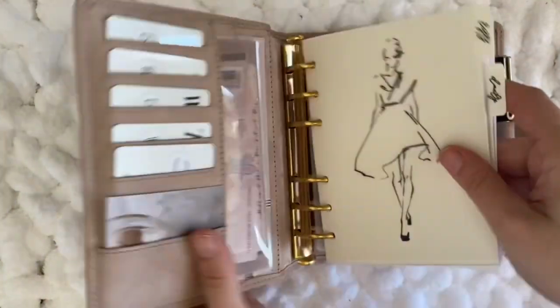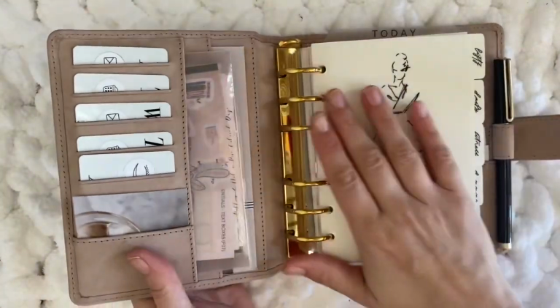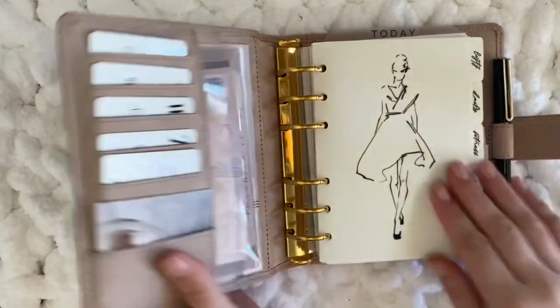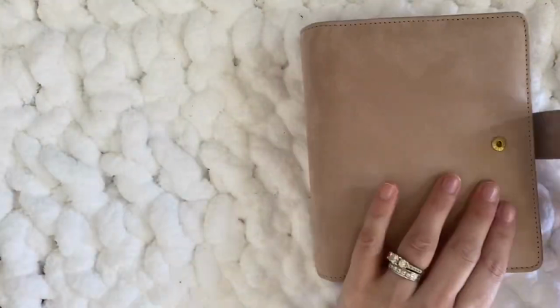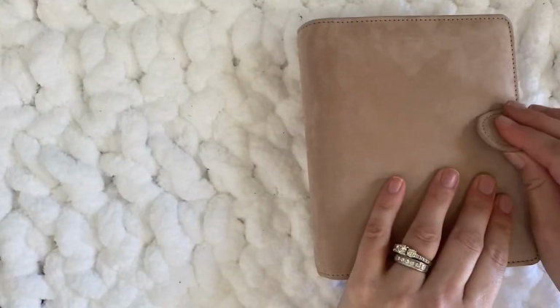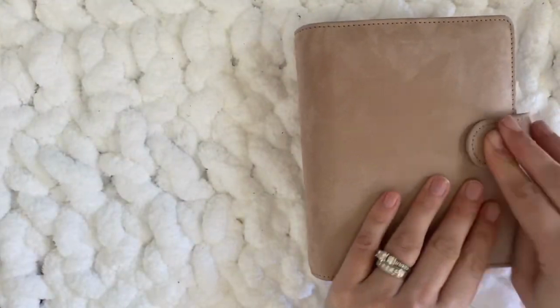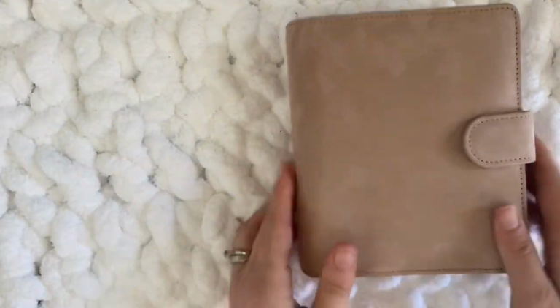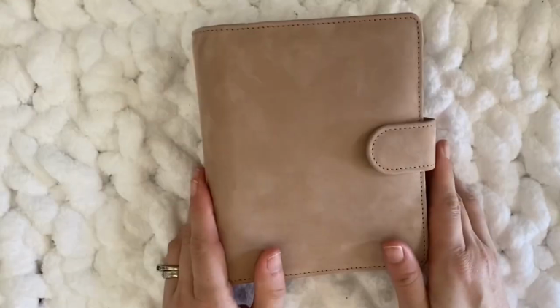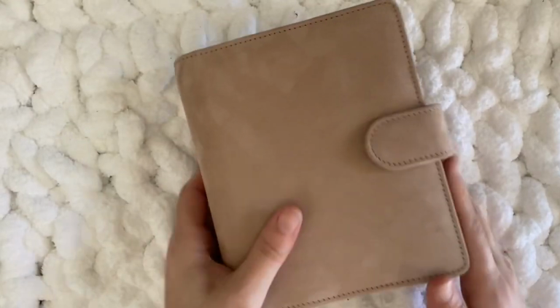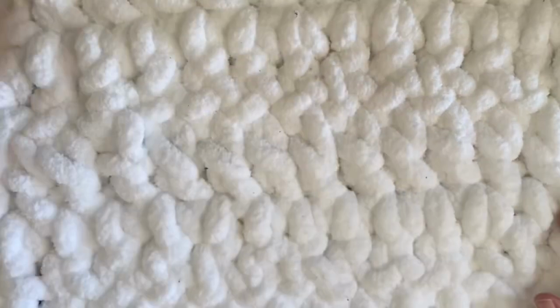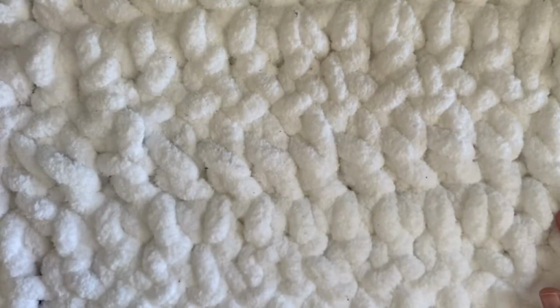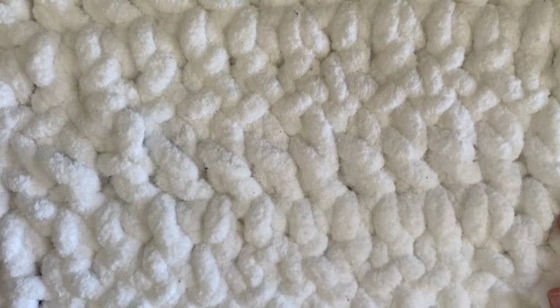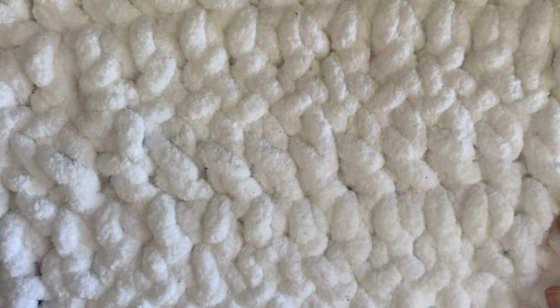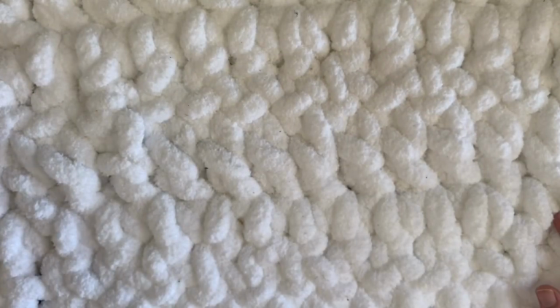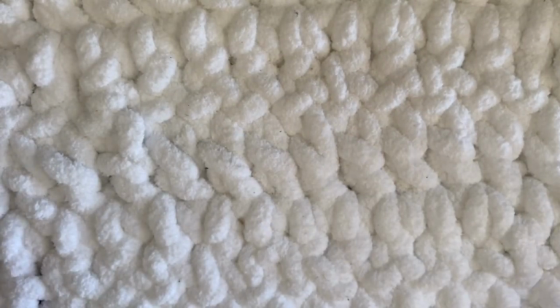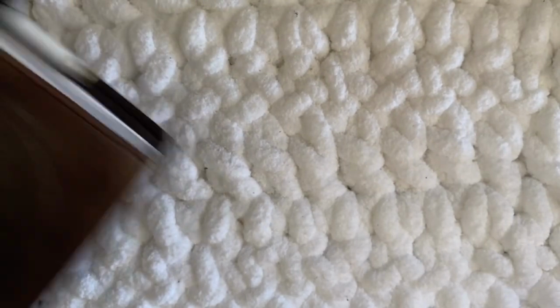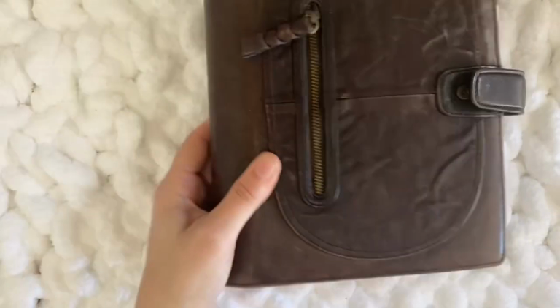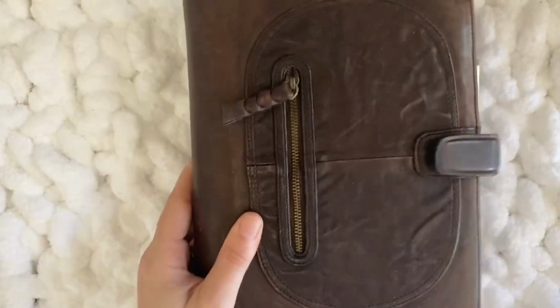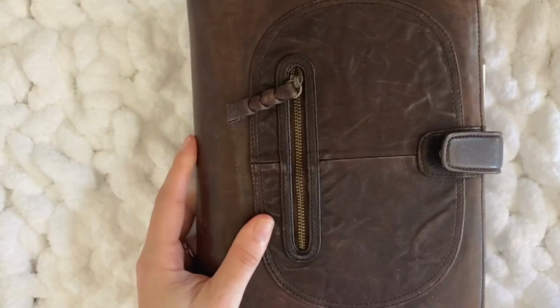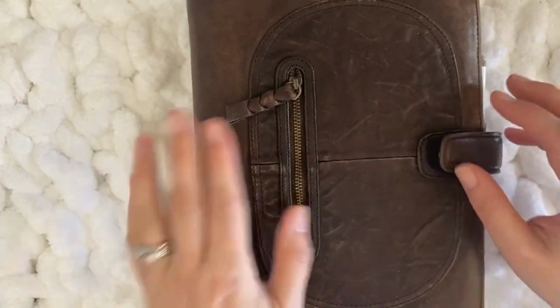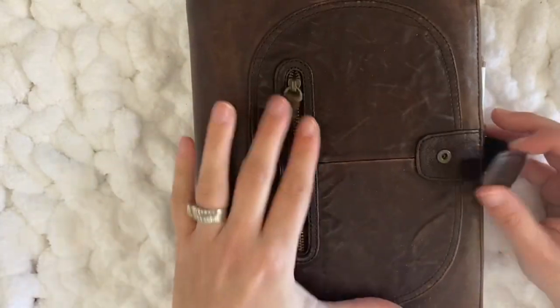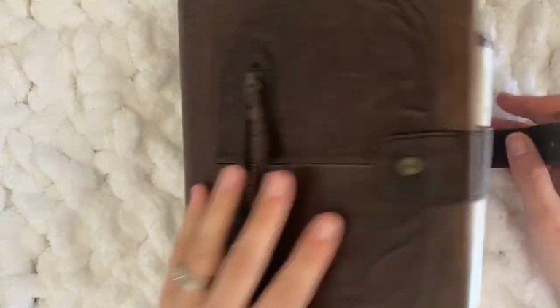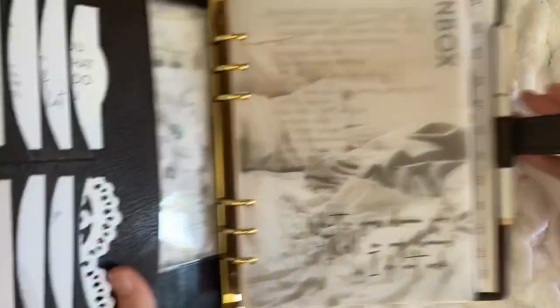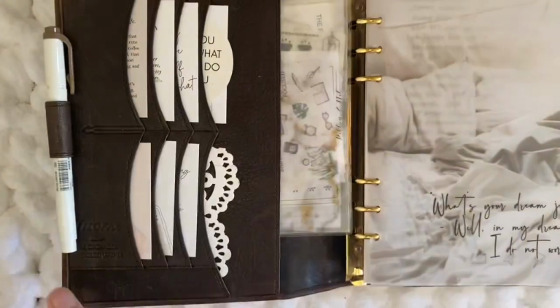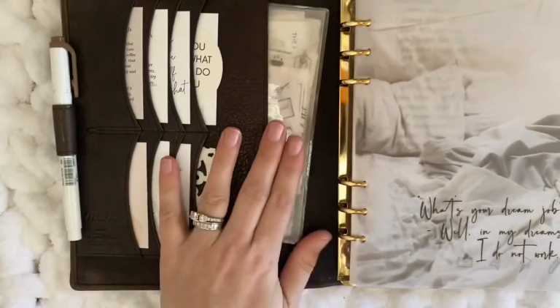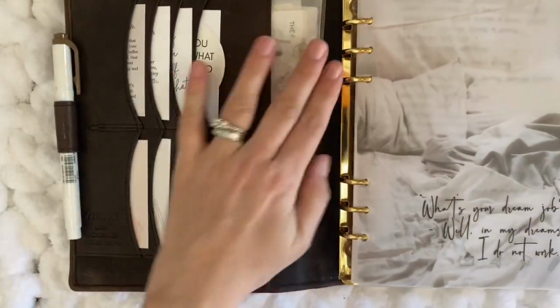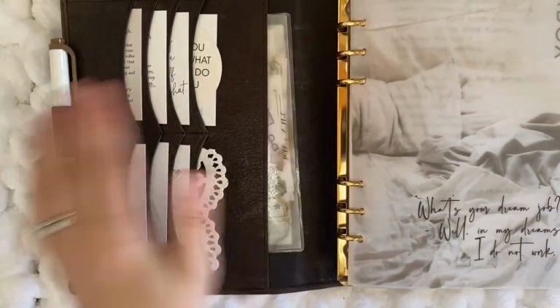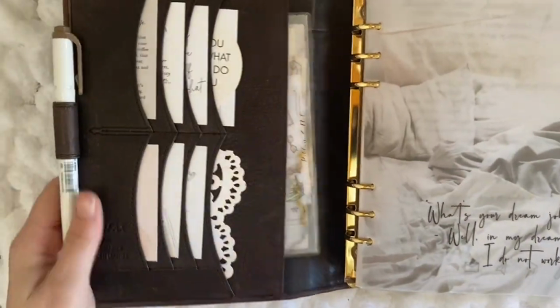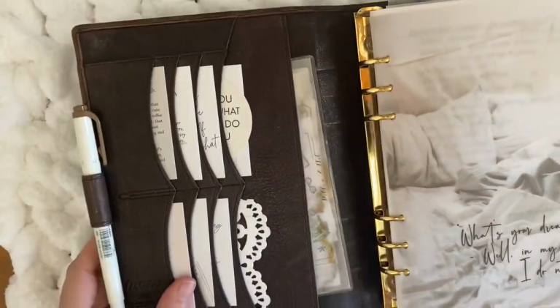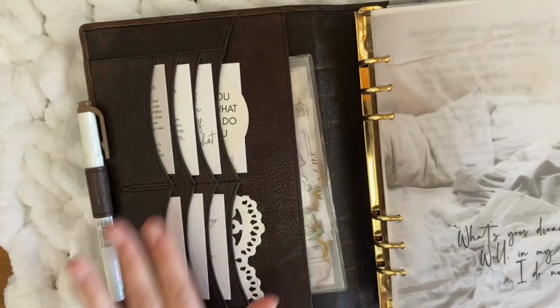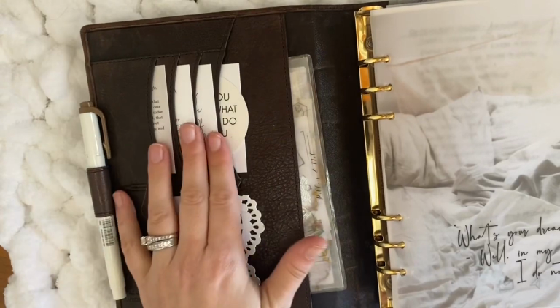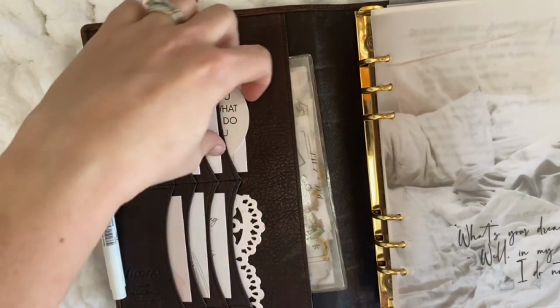My favorite pen is from U Brands — a felt tip pen that writes really well on all kinds of paper and looks cute too. I change my binder out pretty frequently, but this one, which looks really soft, is called Velvet Sand and it's from BDS Shop Vanderspeck. It's definitely one of my favorites.